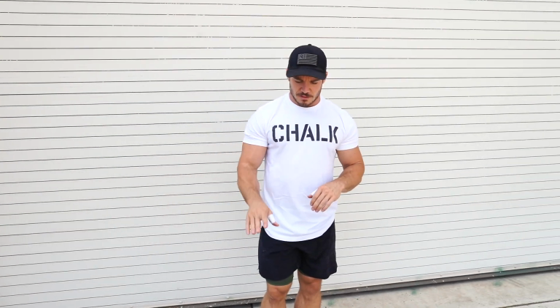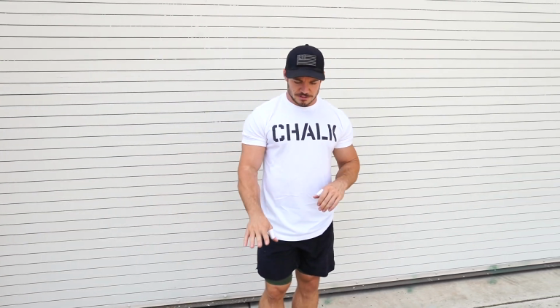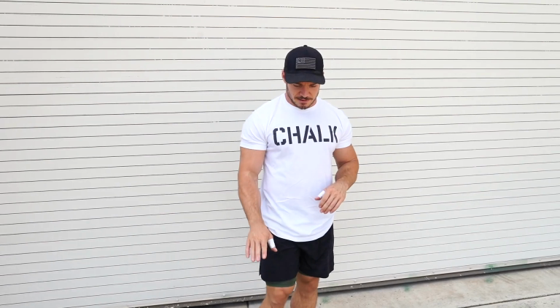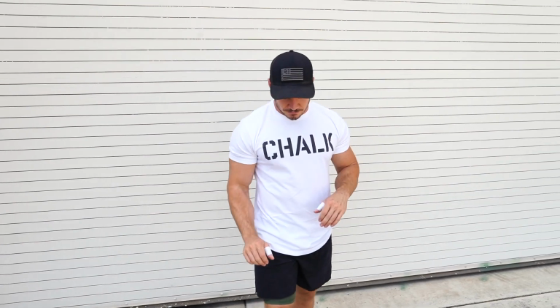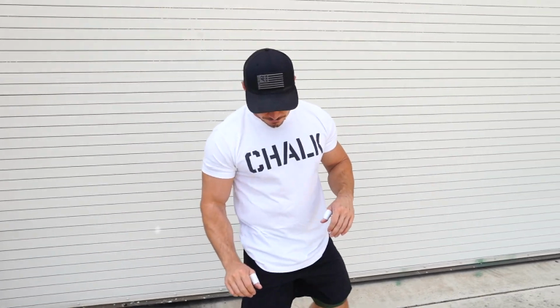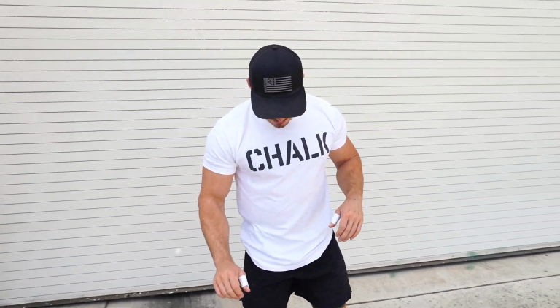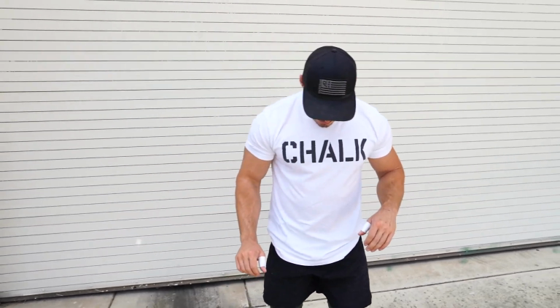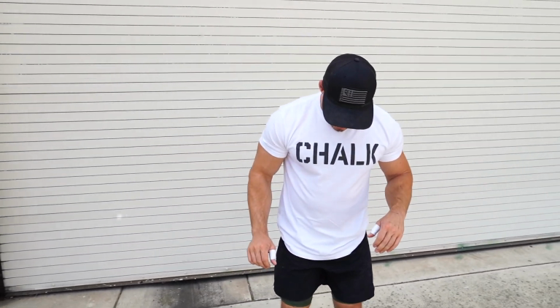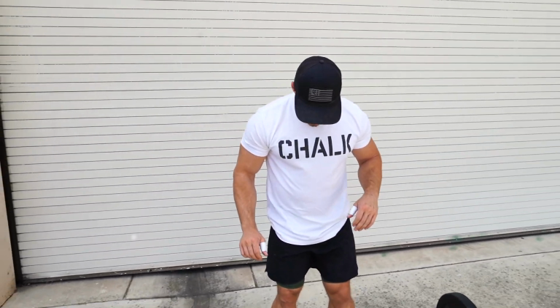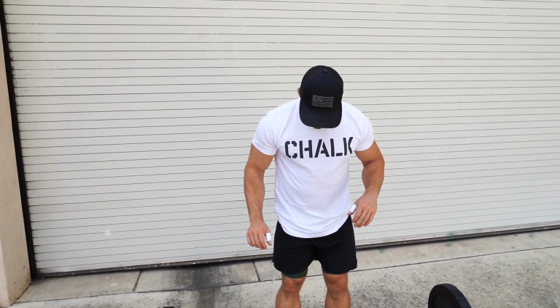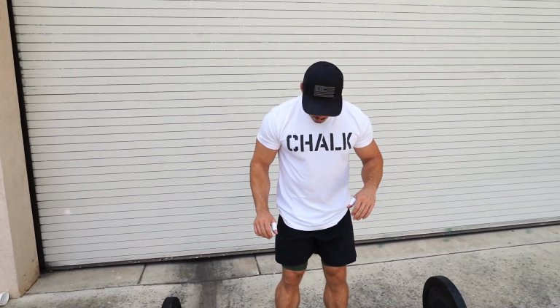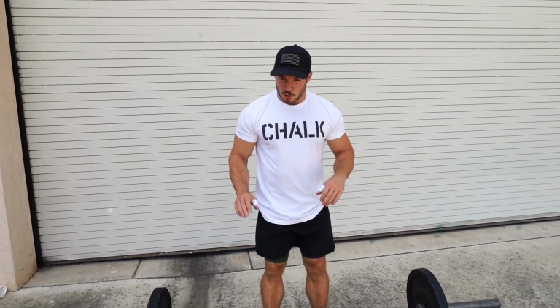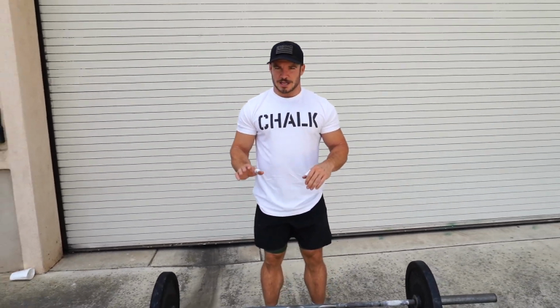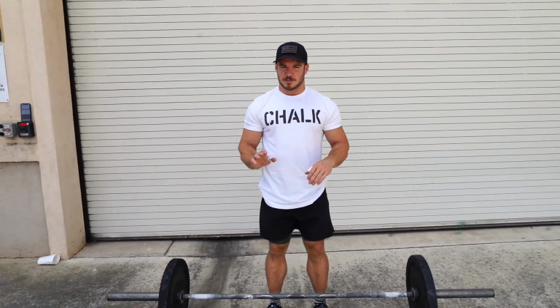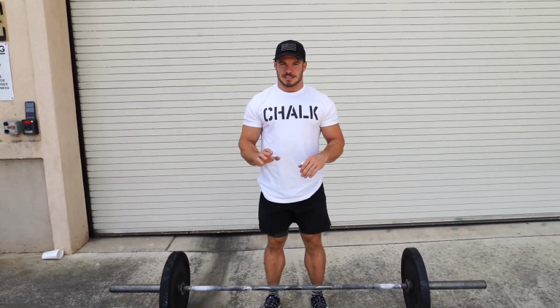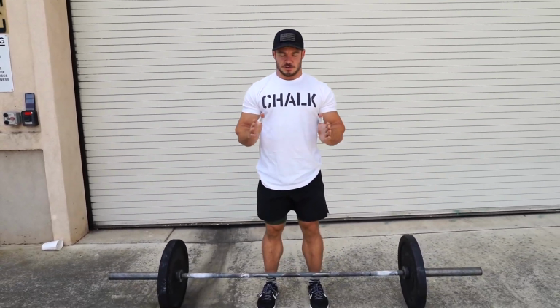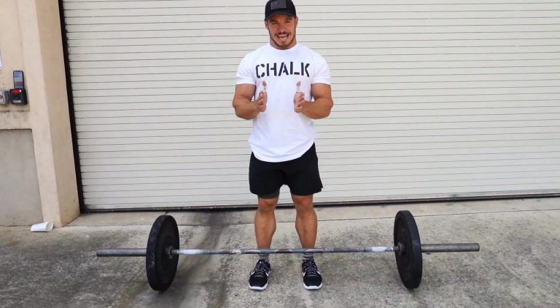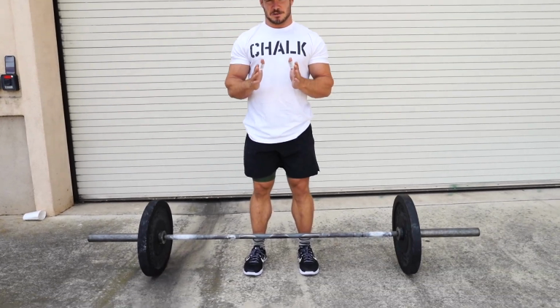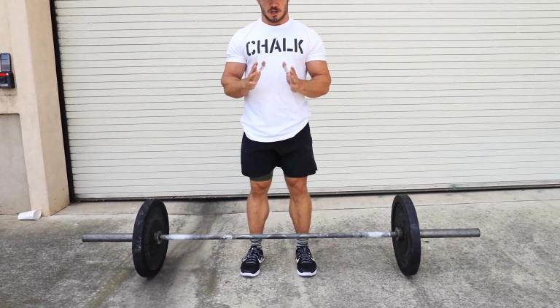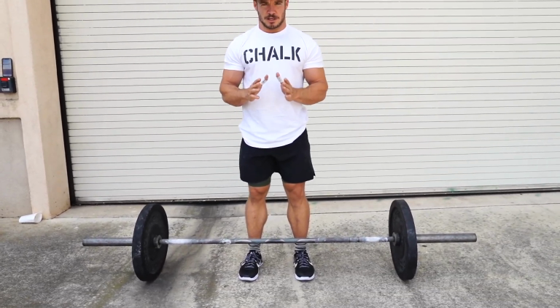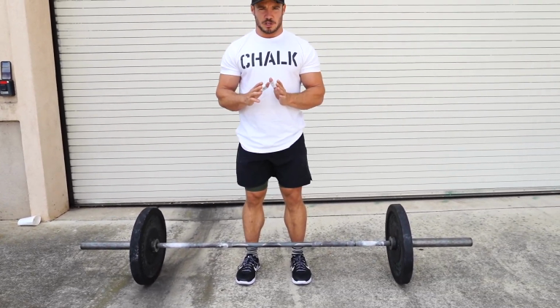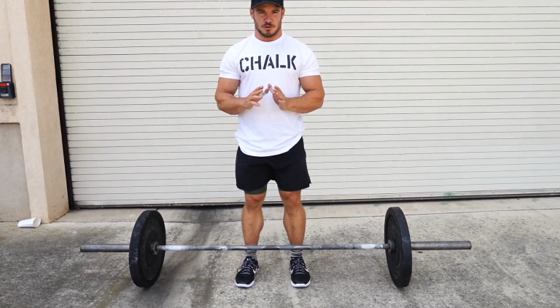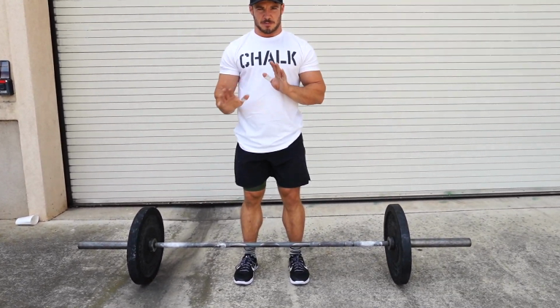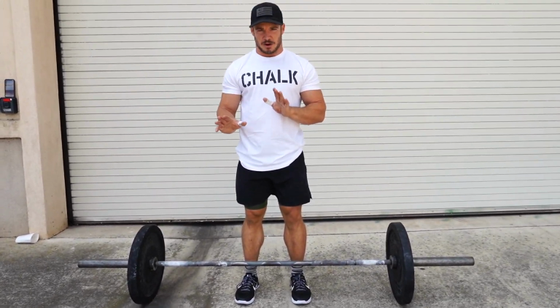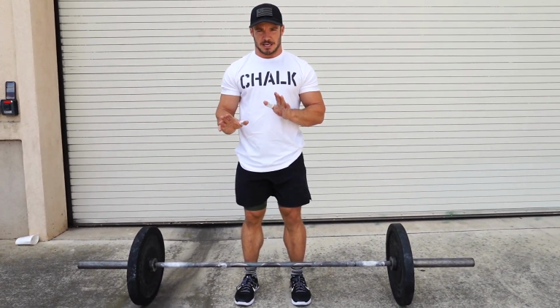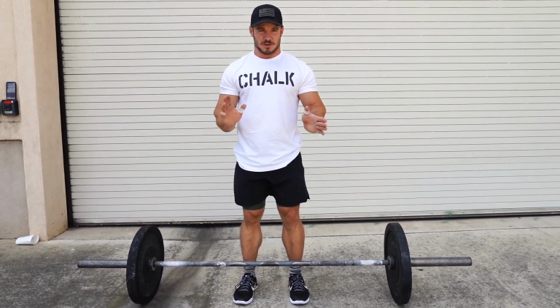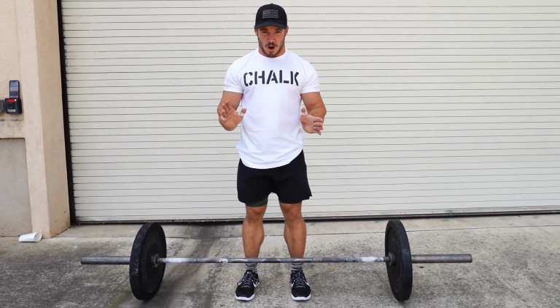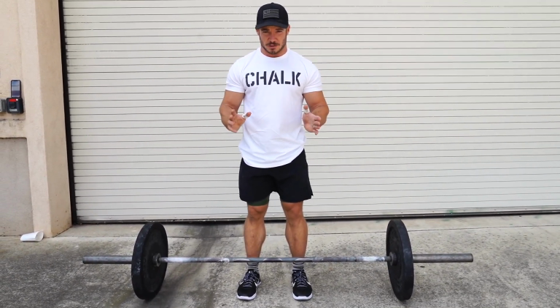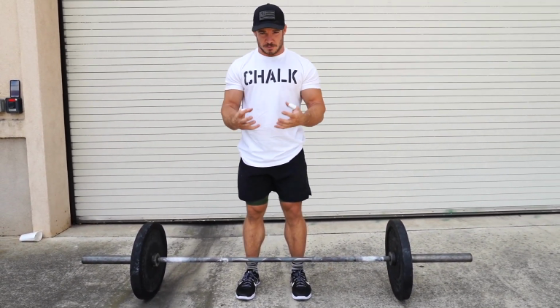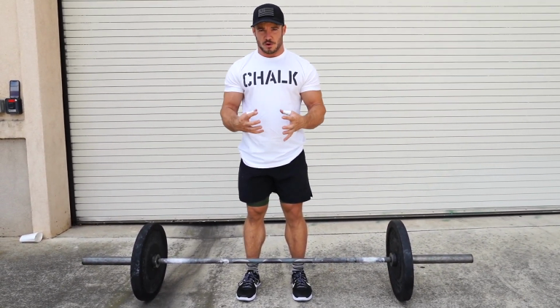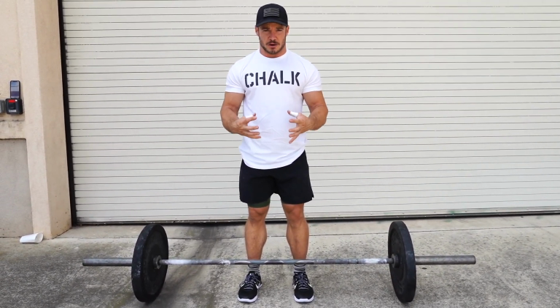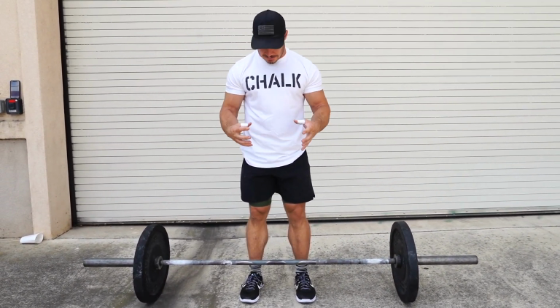Your deadlift — most people don't realize this — but your deadlift stance should be closer than what you would do for like a power clean or even a squat. So it's a little bit more narrow stance.